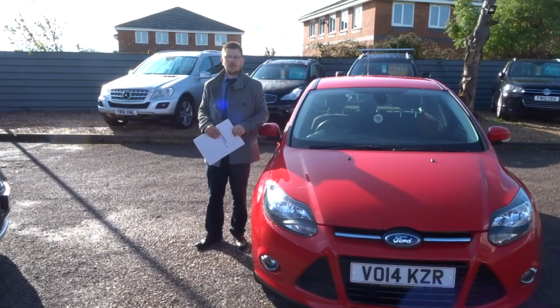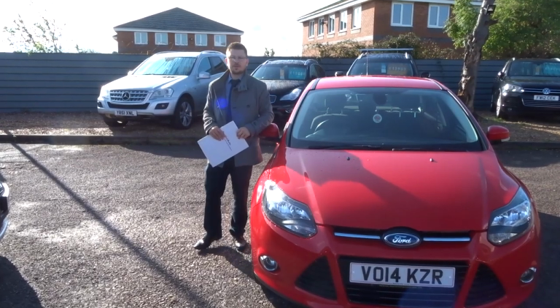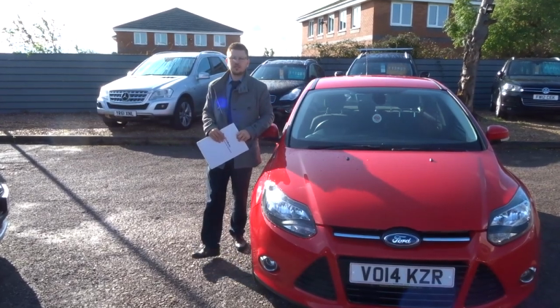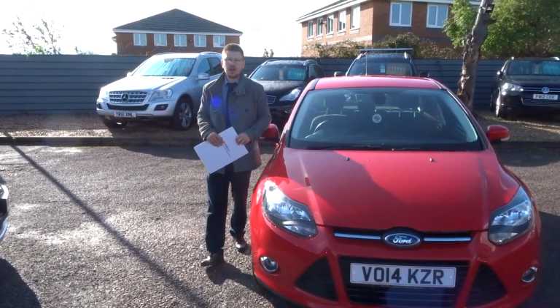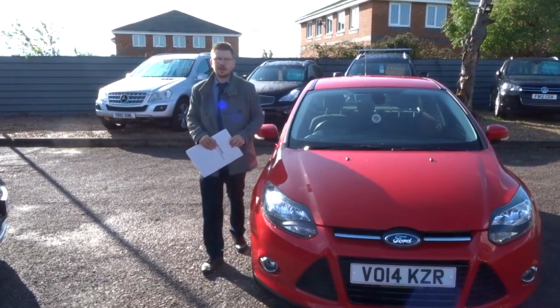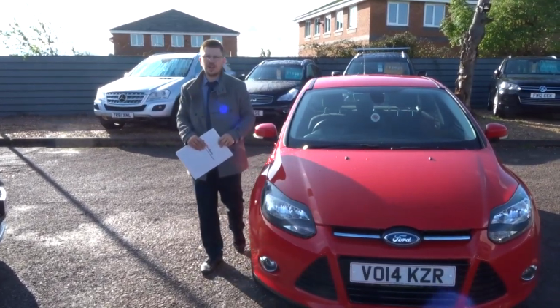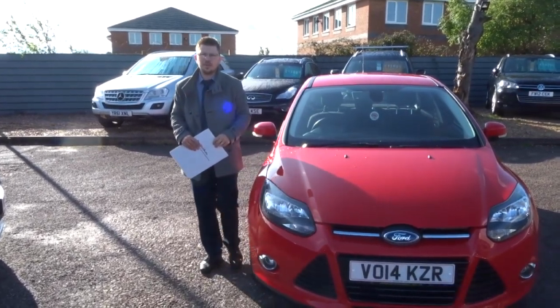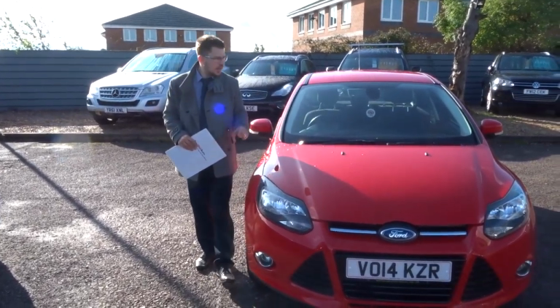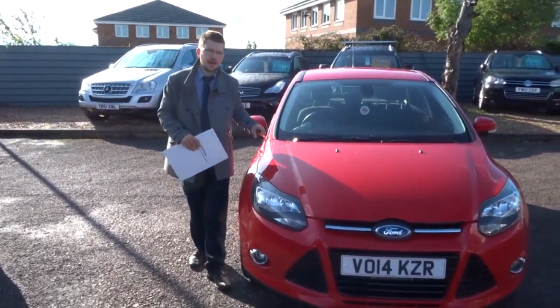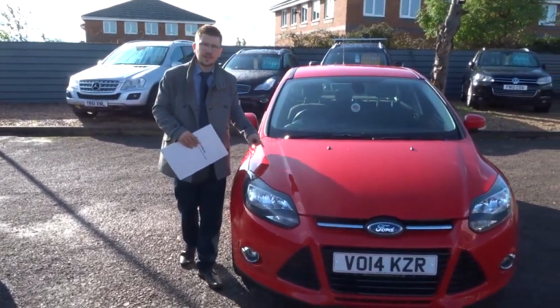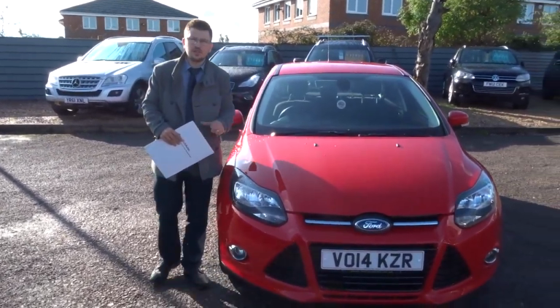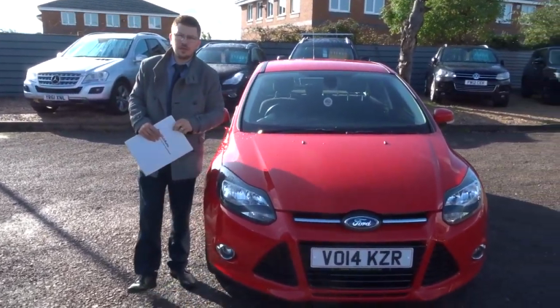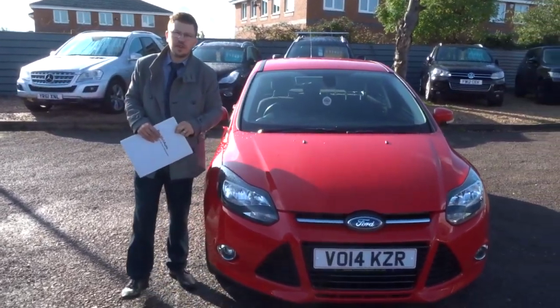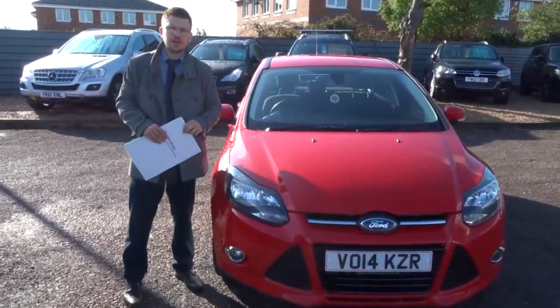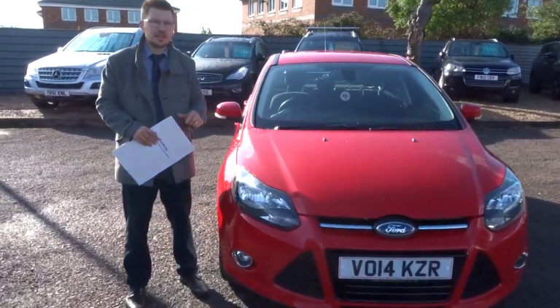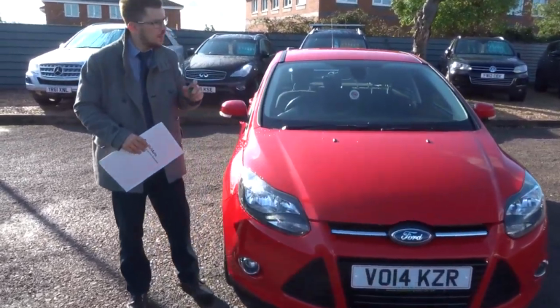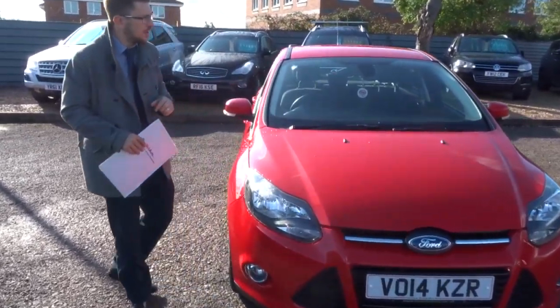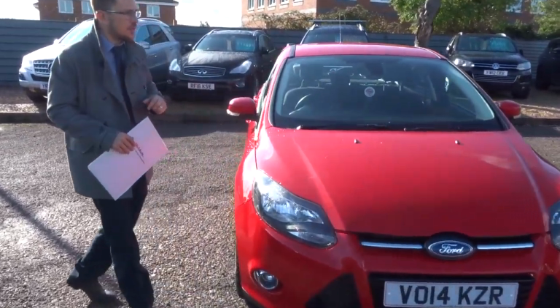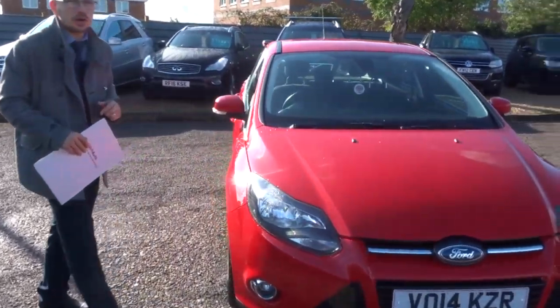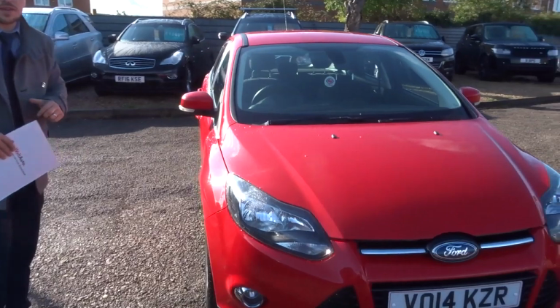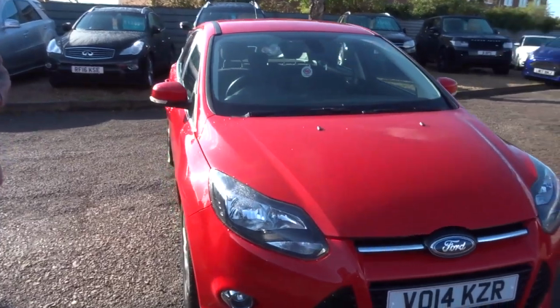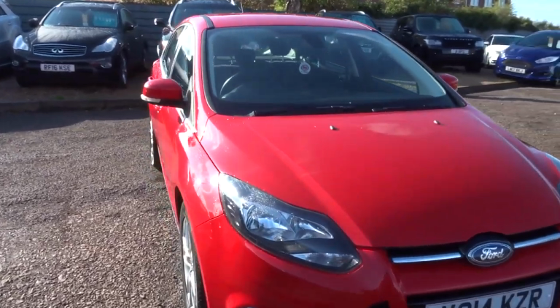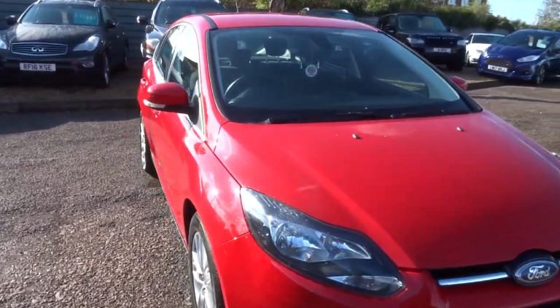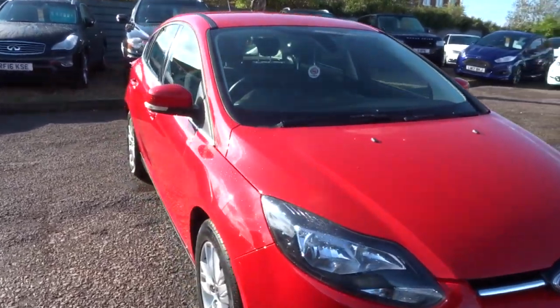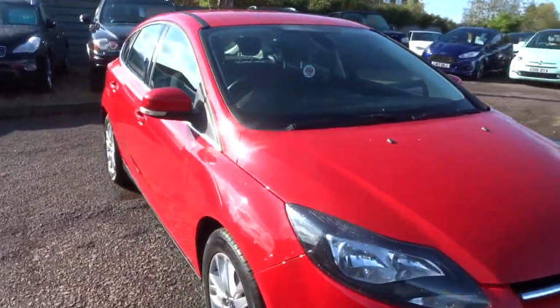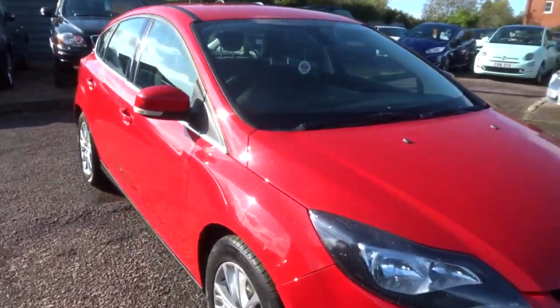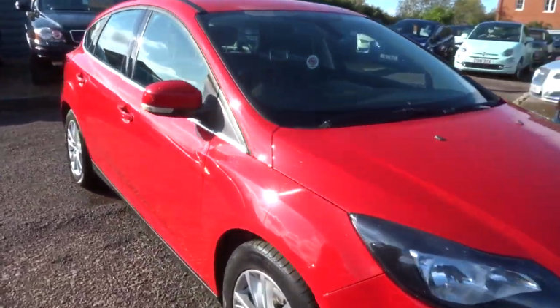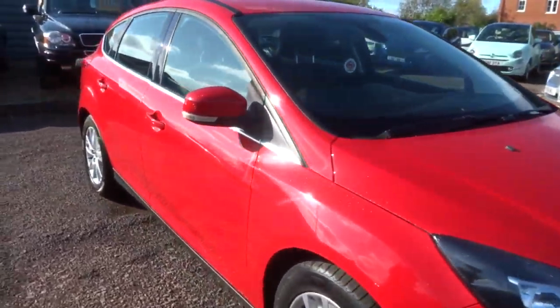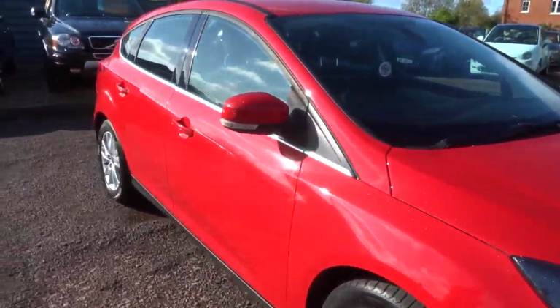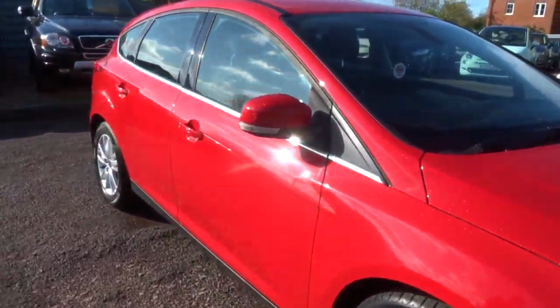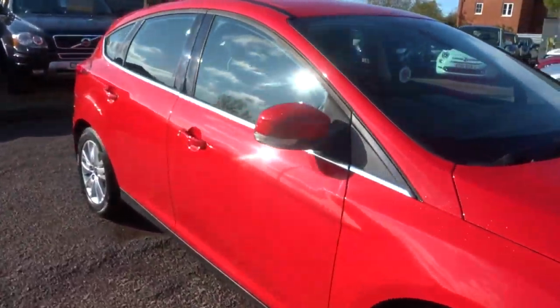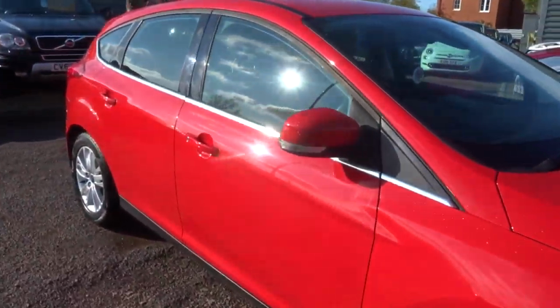Welcome to Country Car. My name is Tom and we have a gorgeous Ford Focus. I'm going to give you a walk around the car and show you a few of the features and the general condition.